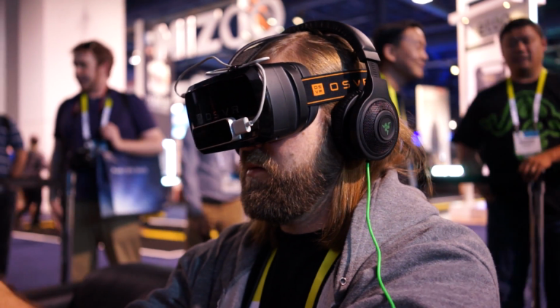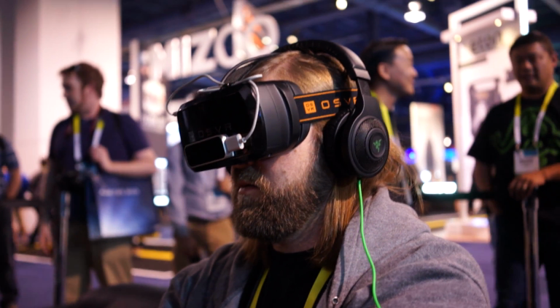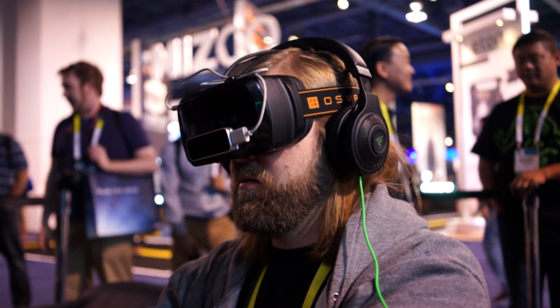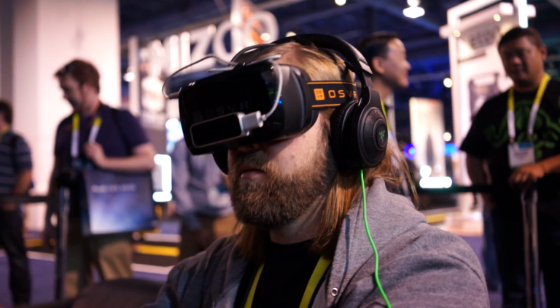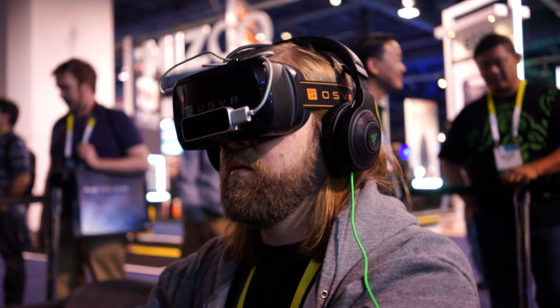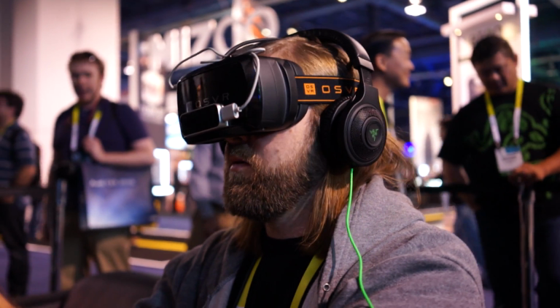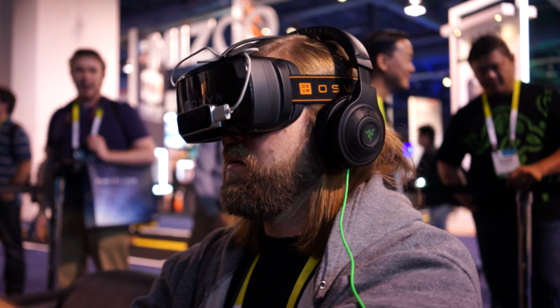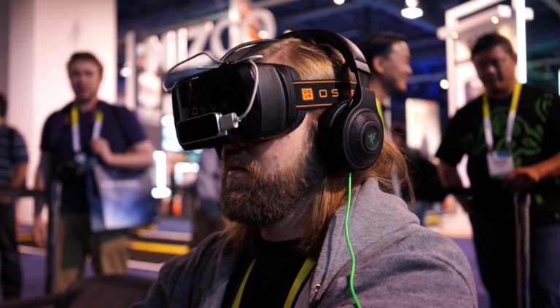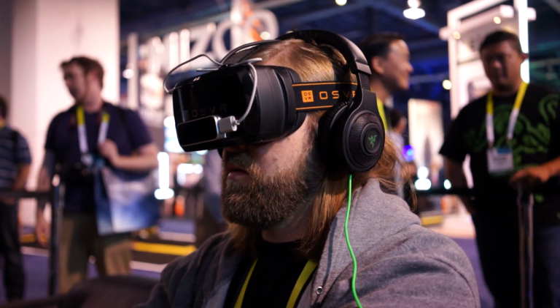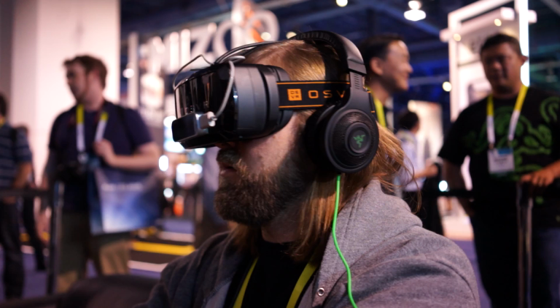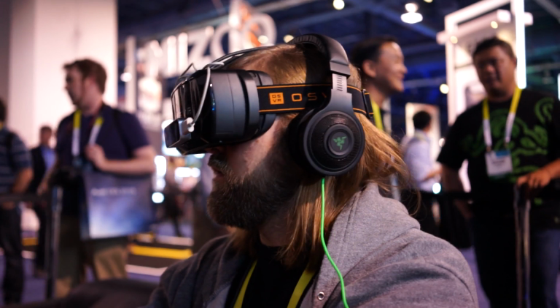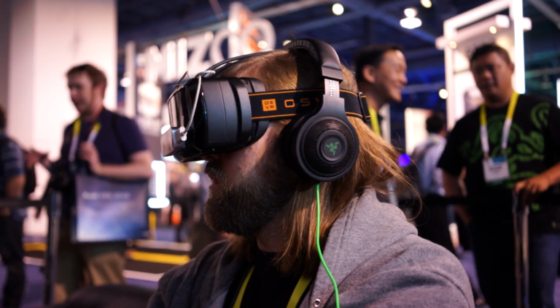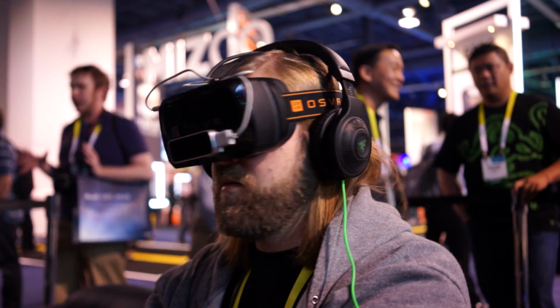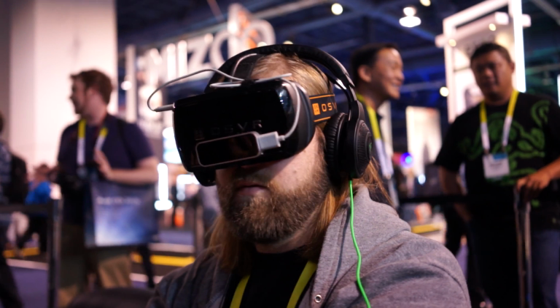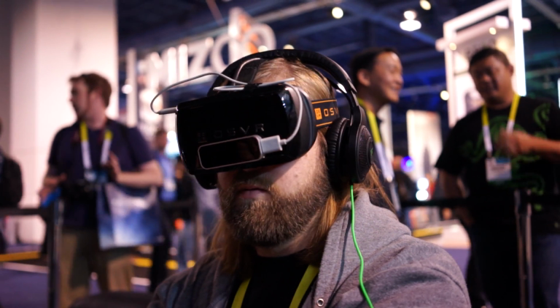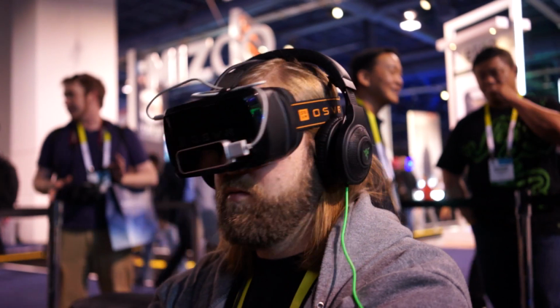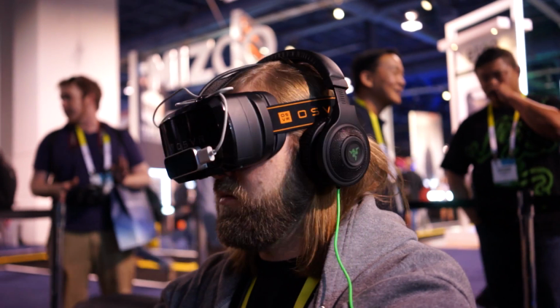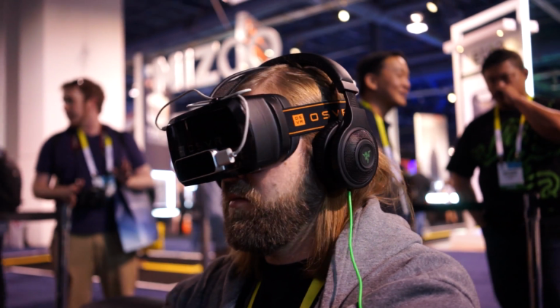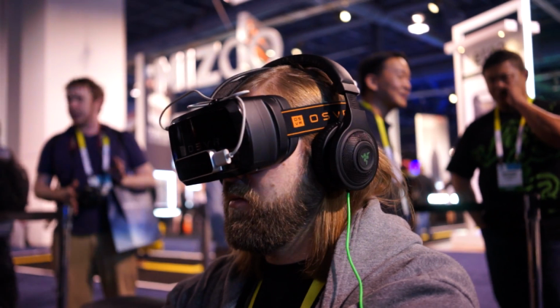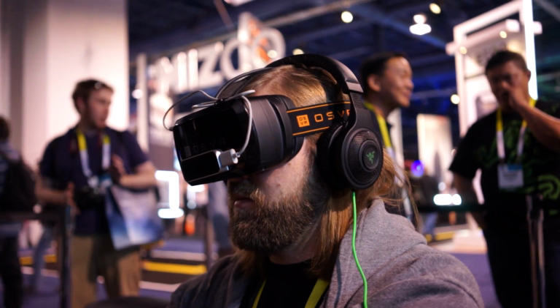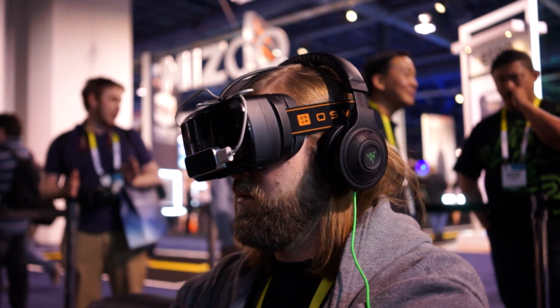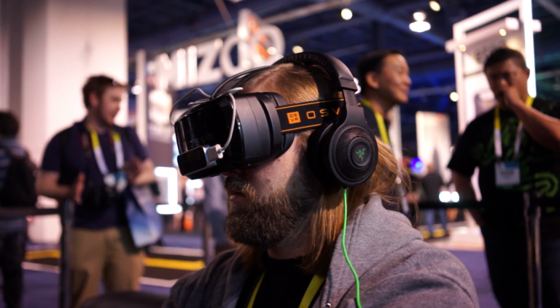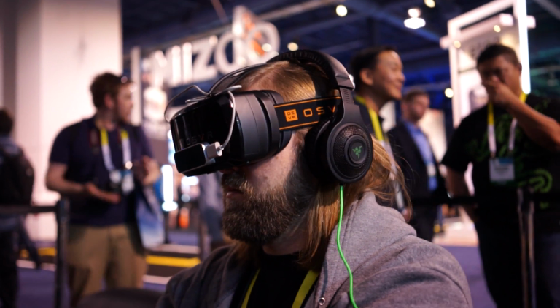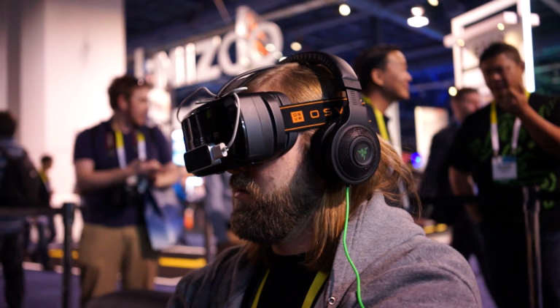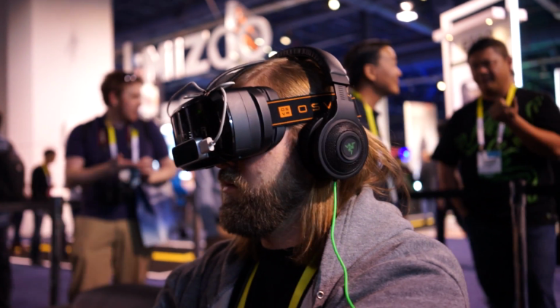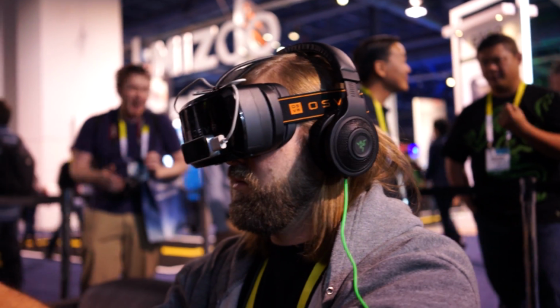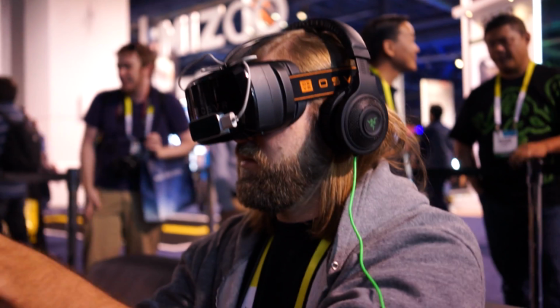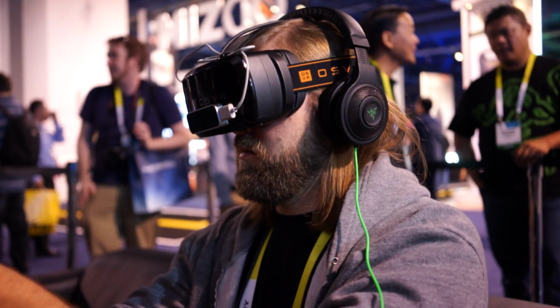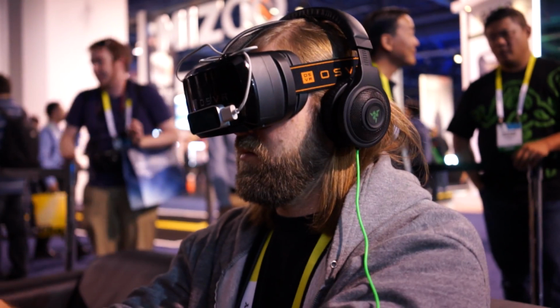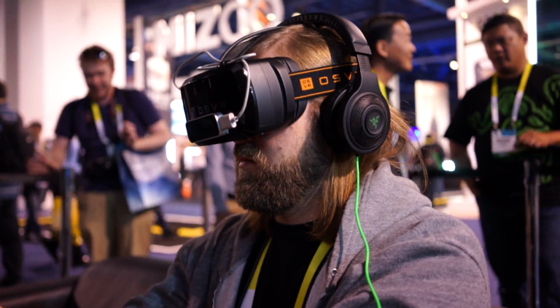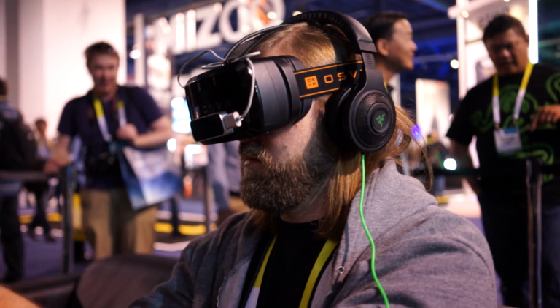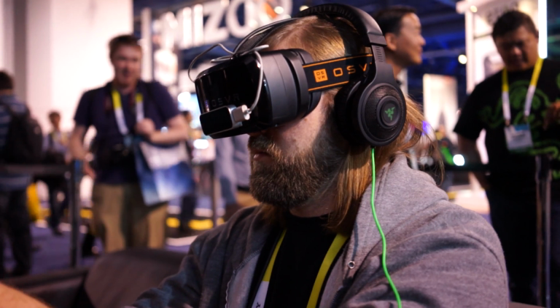So yeah, that's just a very, very quick look at the OSVR by Razor here at CES 2015. Chris Chavez, Fanzer.com. Thanks for watching, we'll see you next time.